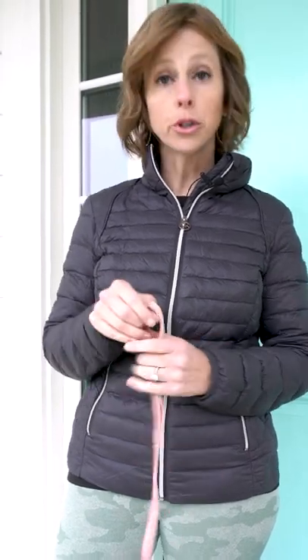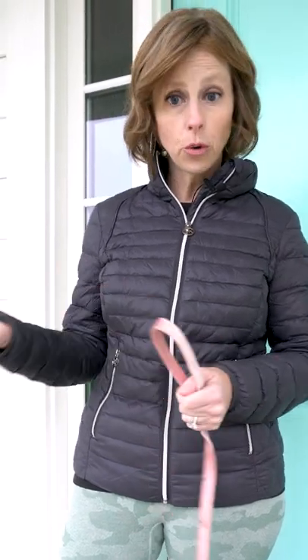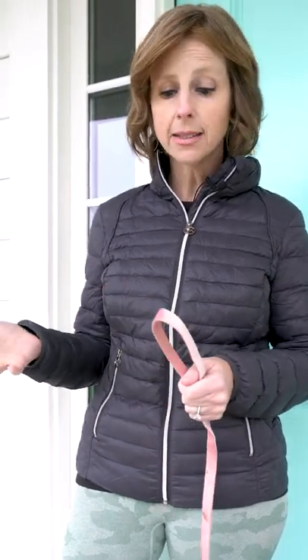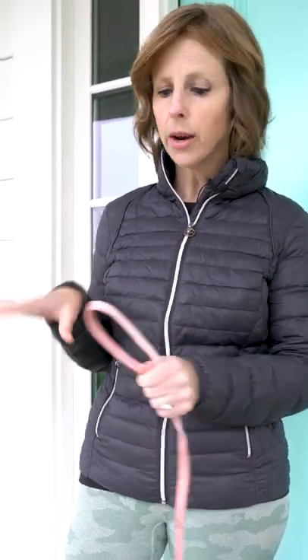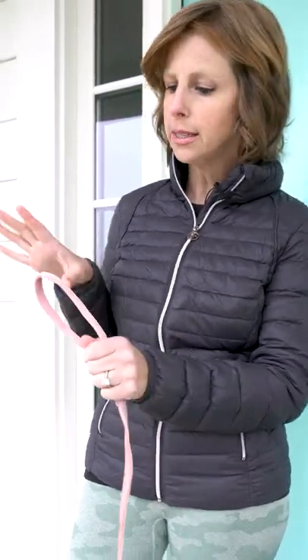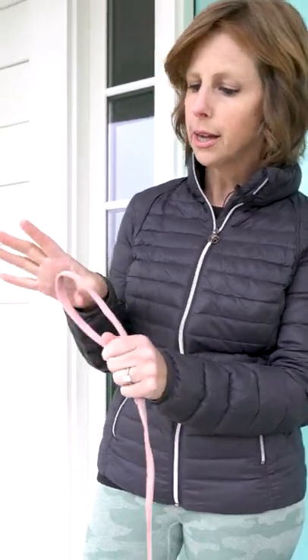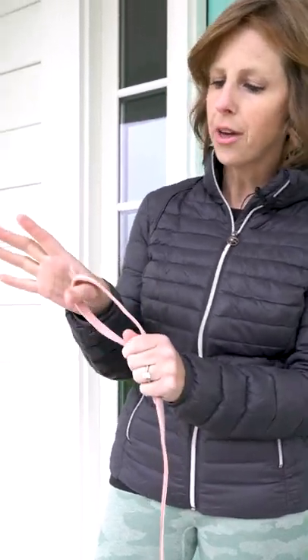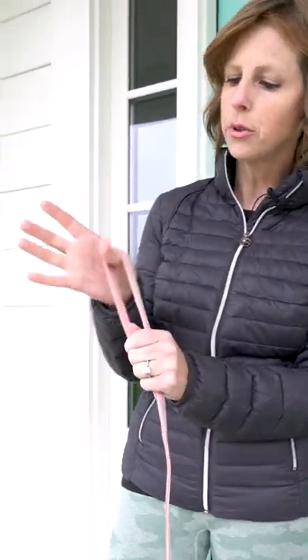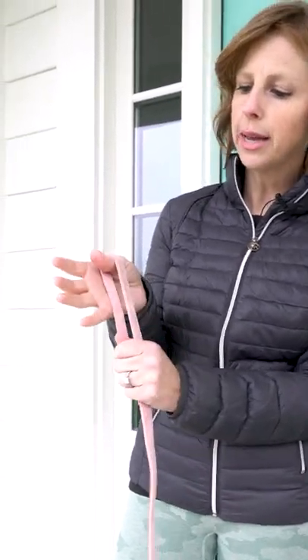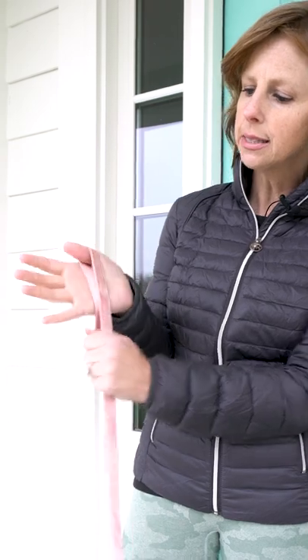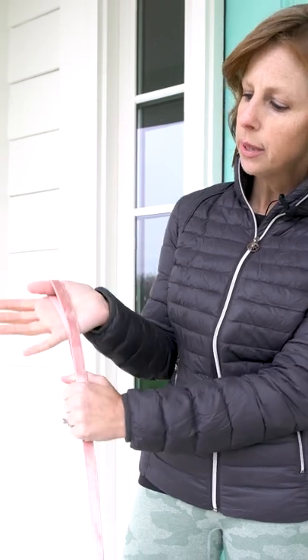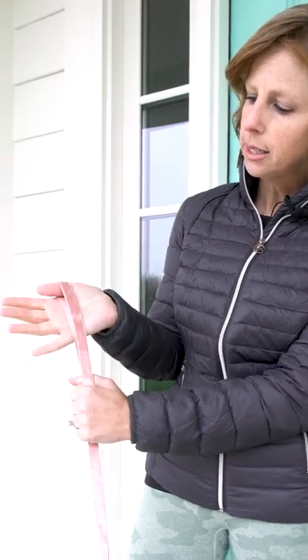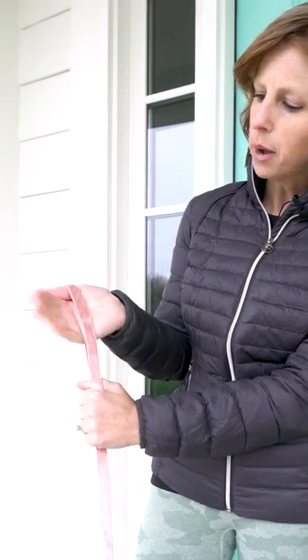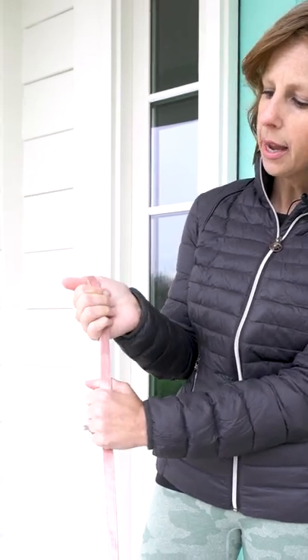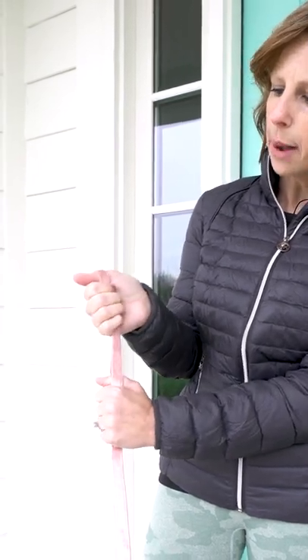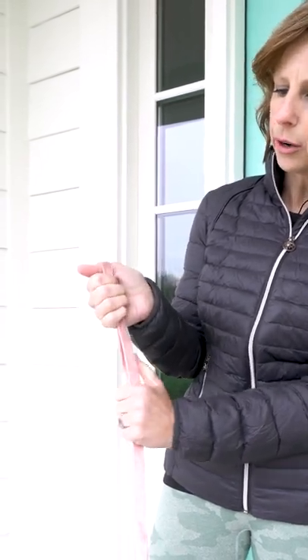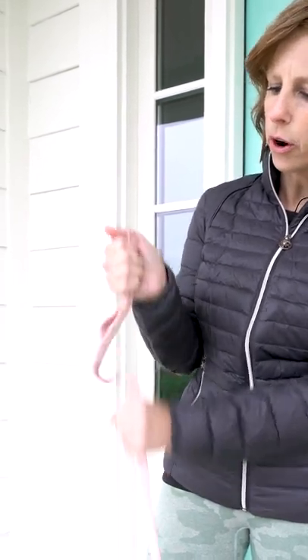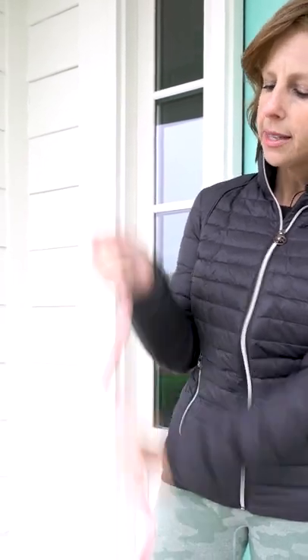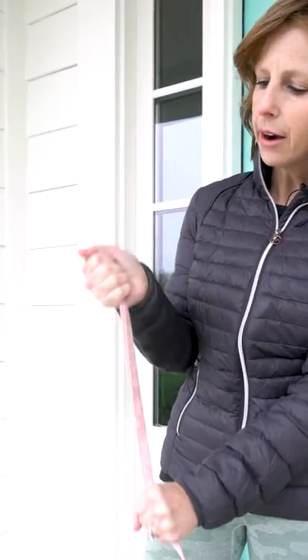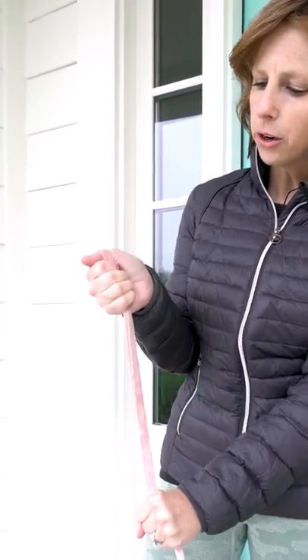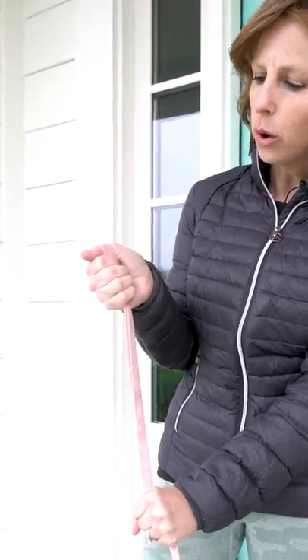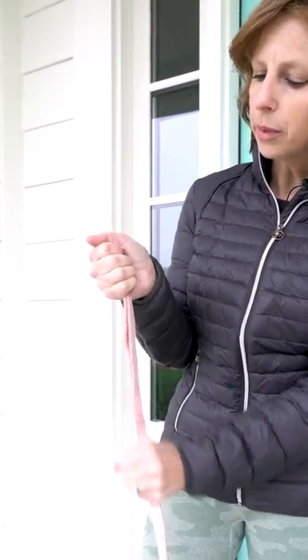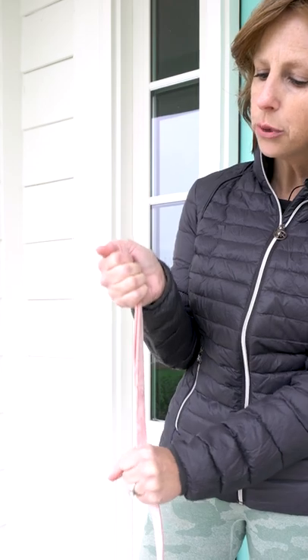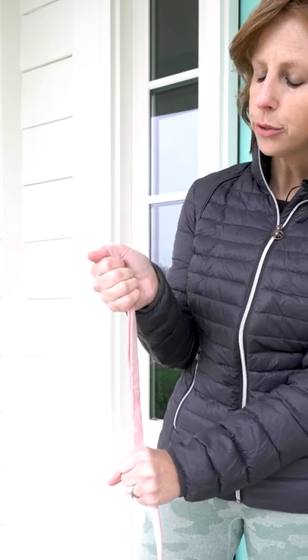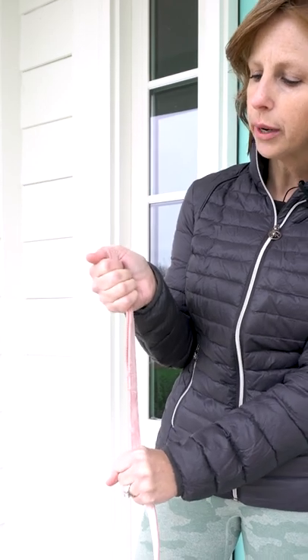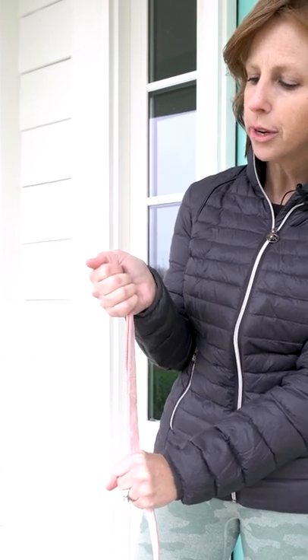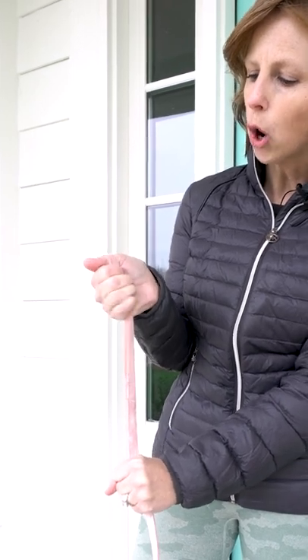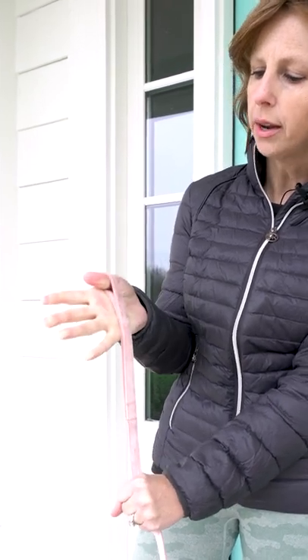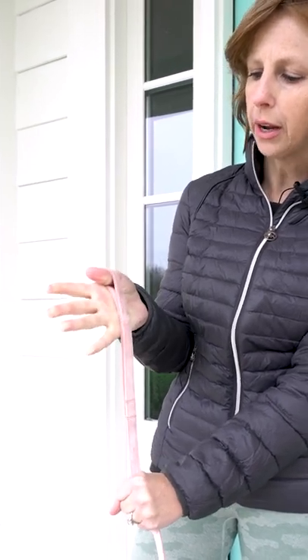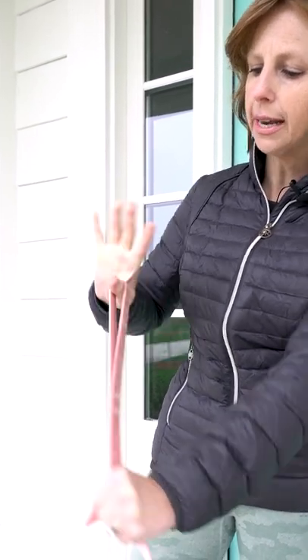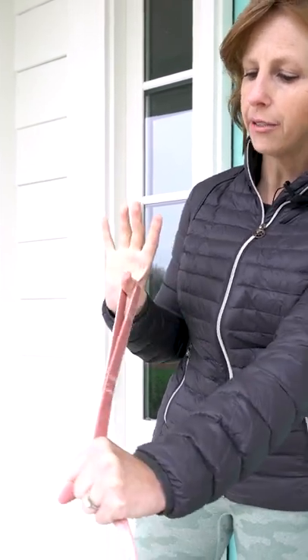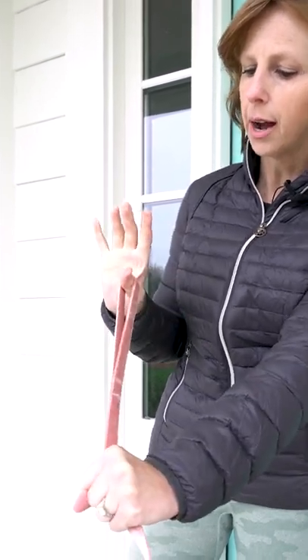A more secure and safer way to hold it is to slide your thumb through the loop like this, place the leash in the palm of your hand and wrap your fingers over. This is a very secure way to hold it, but also if you have to, to avoid injury, you can open your fingers and off it can come.